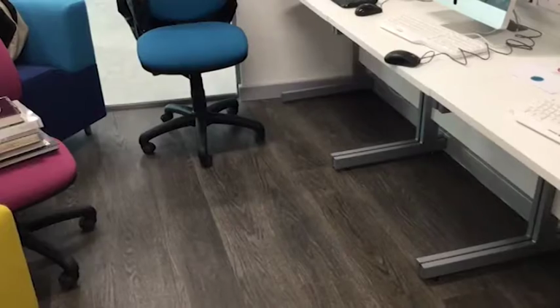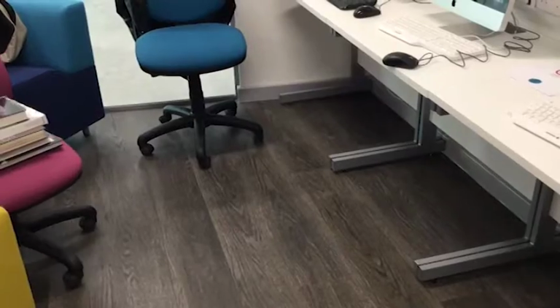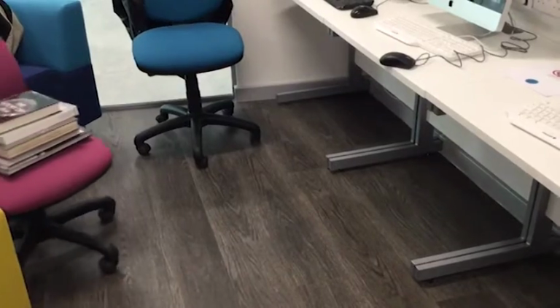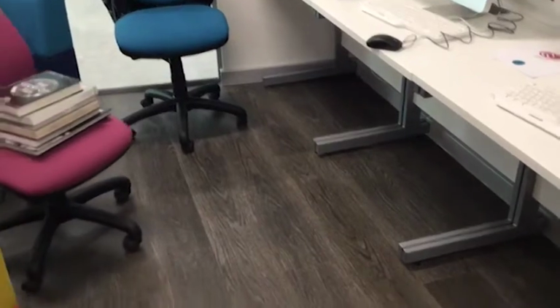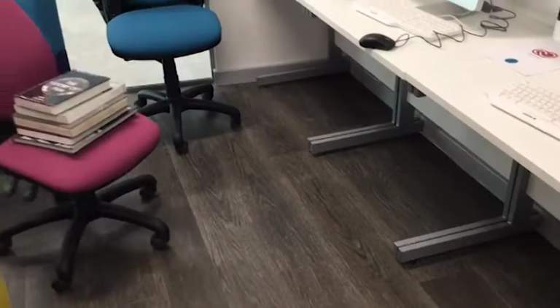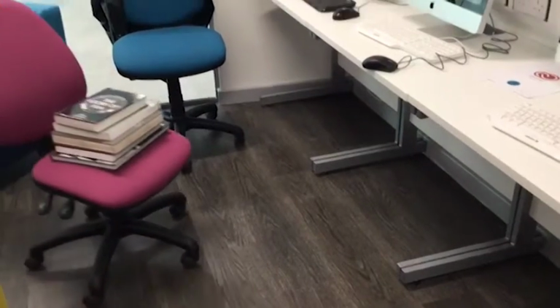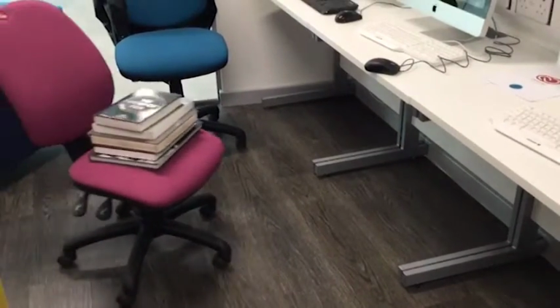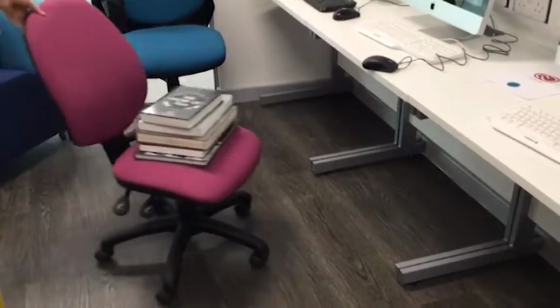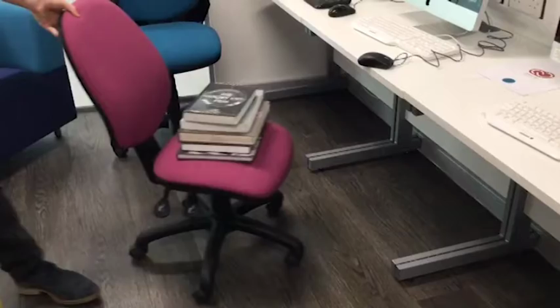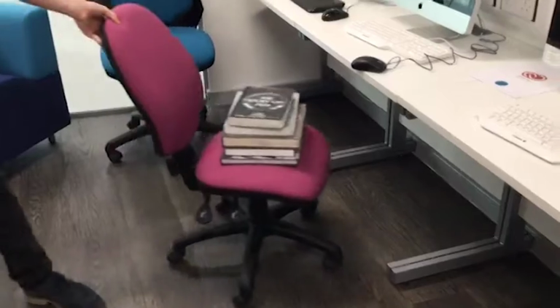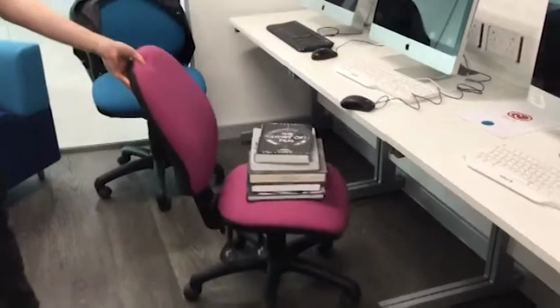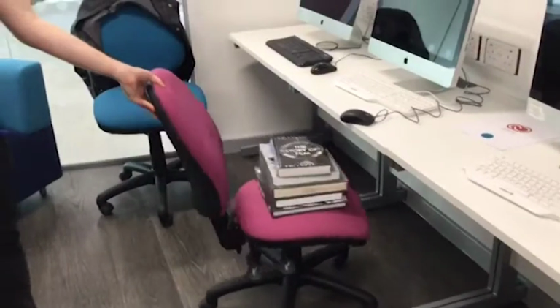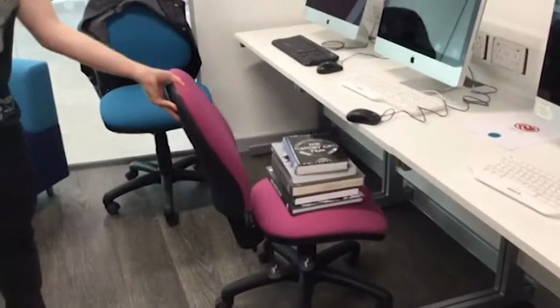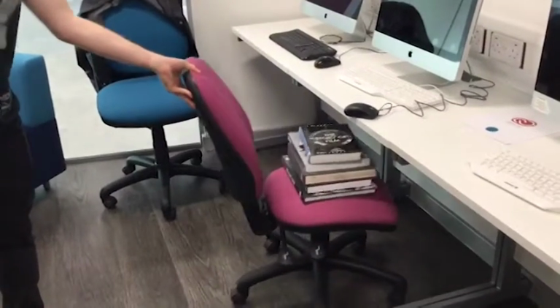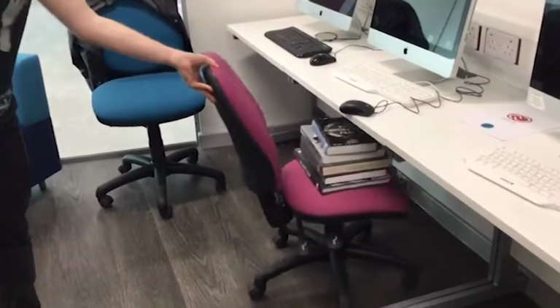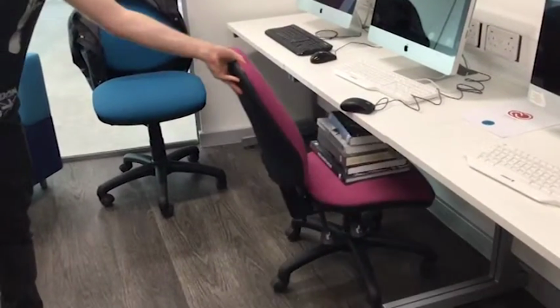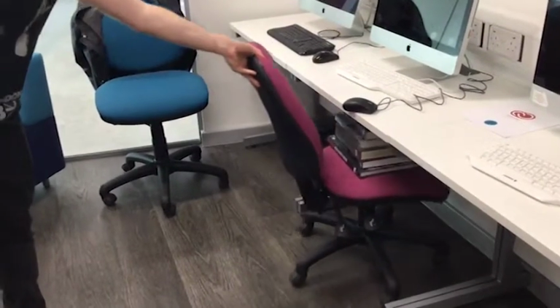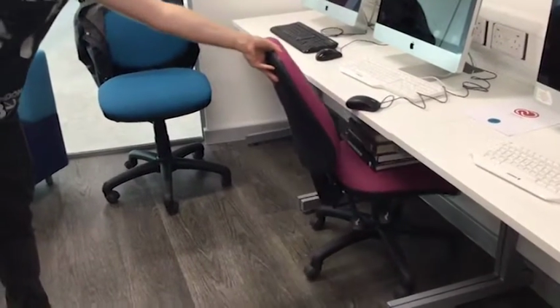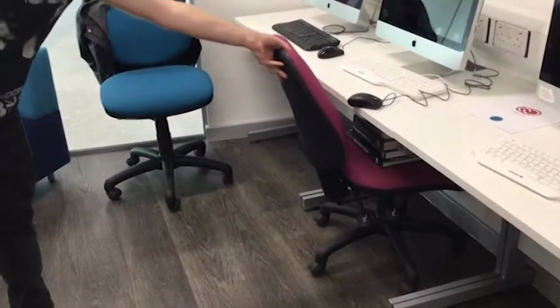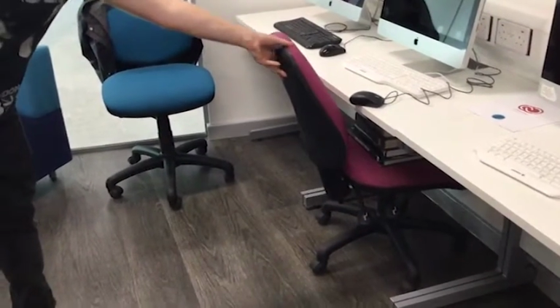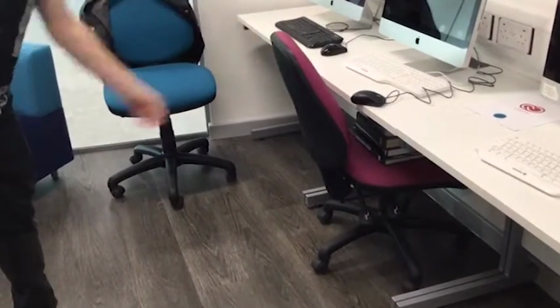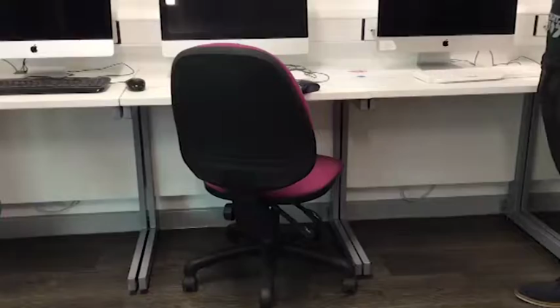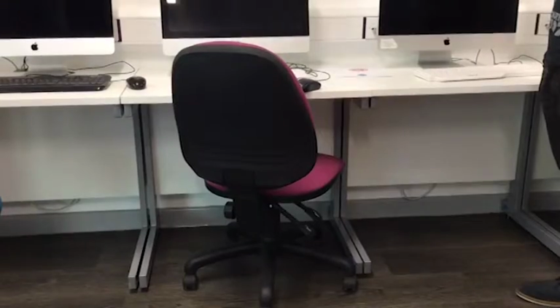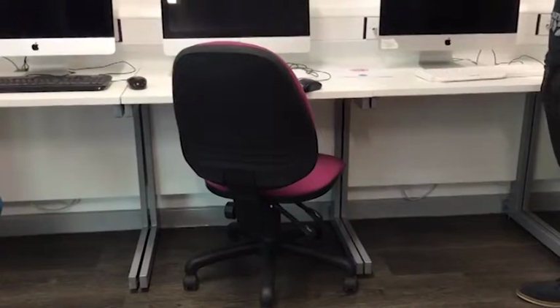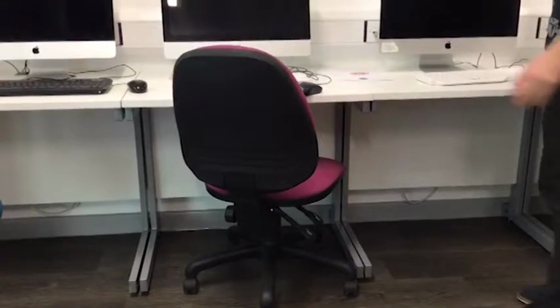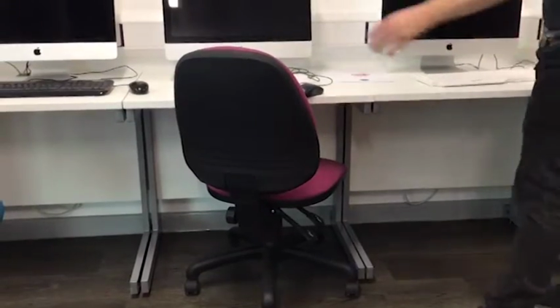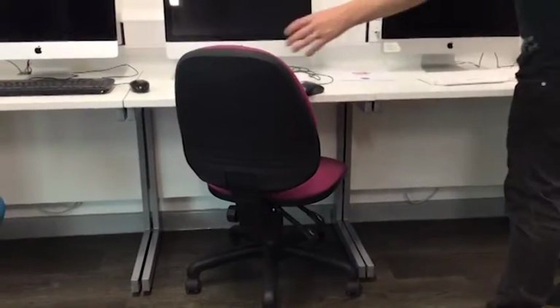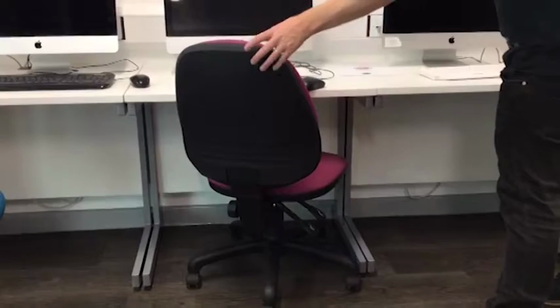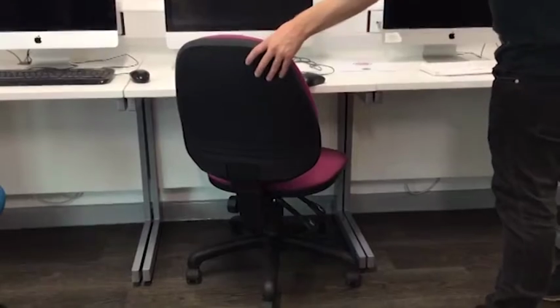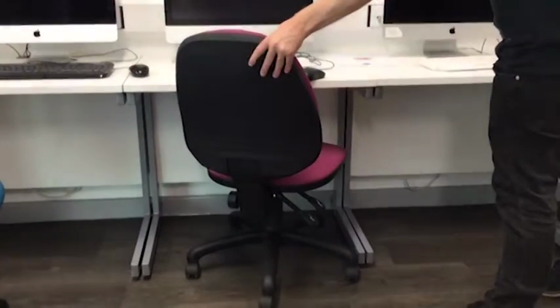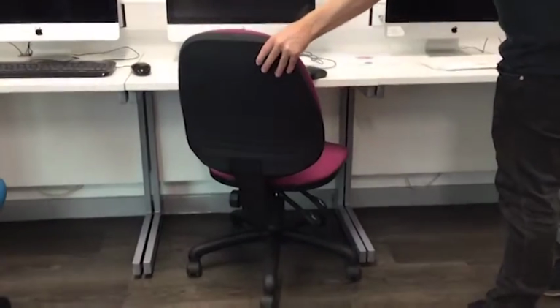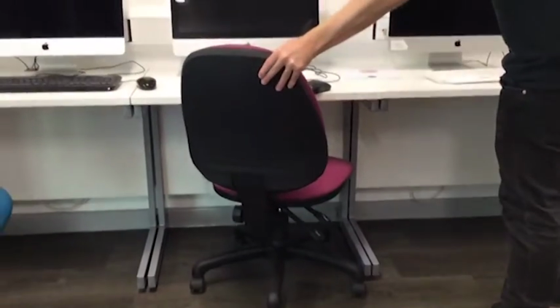Okay, now take your books and put them into the oven. Wait a bit, now remove the chair.